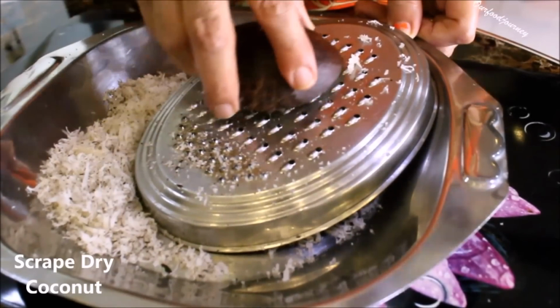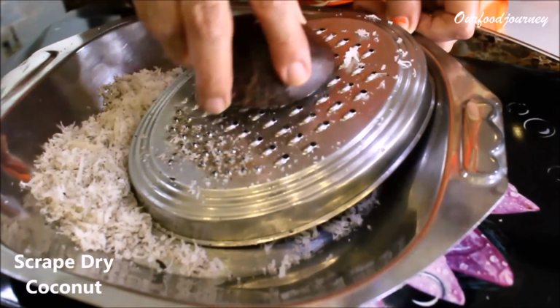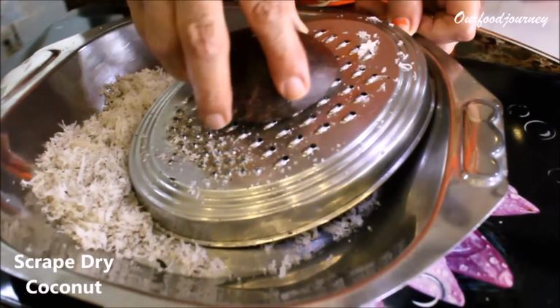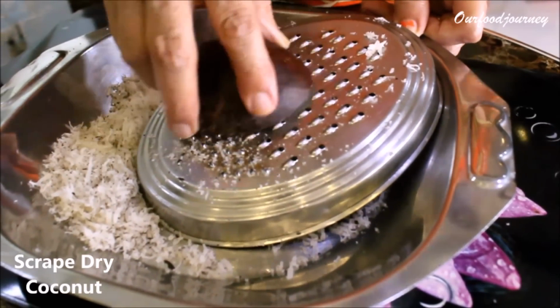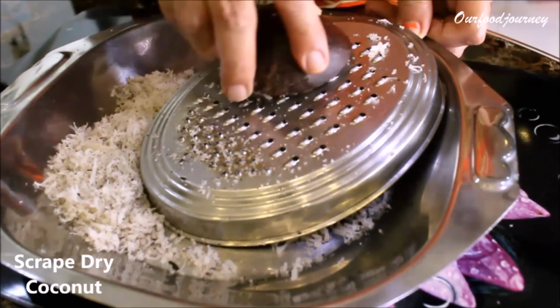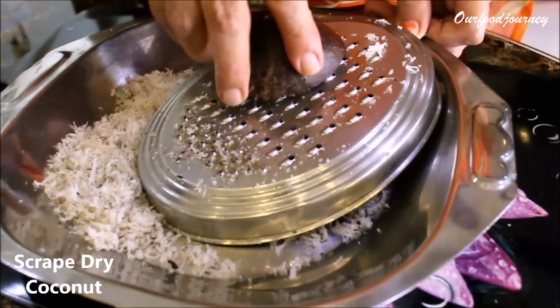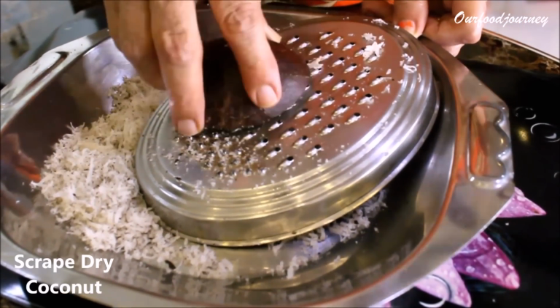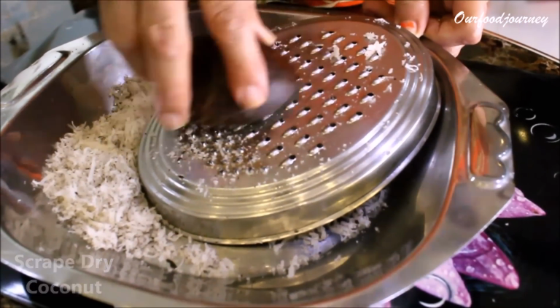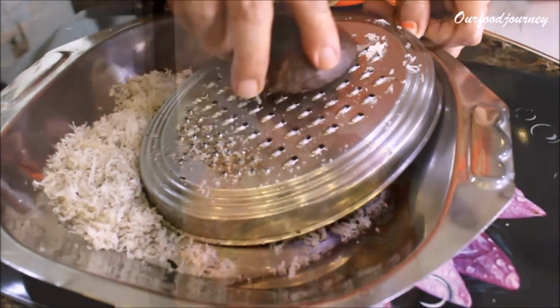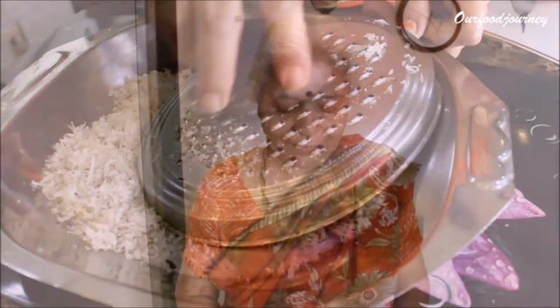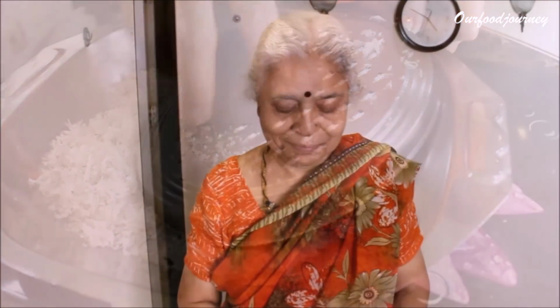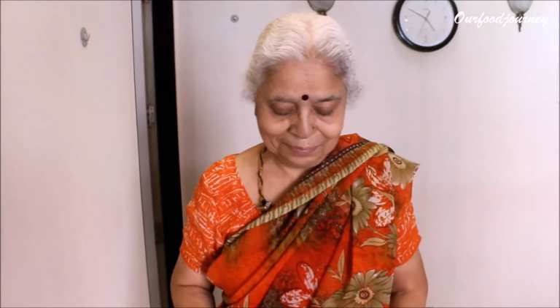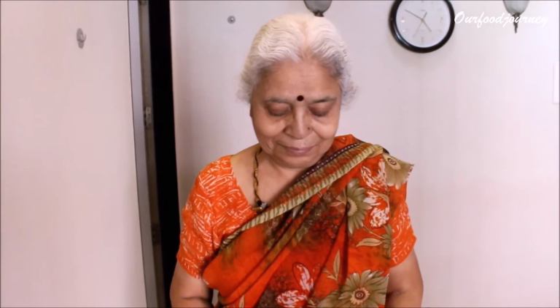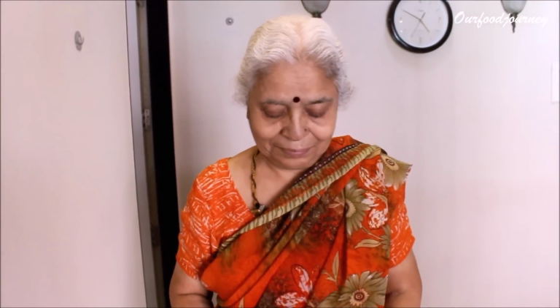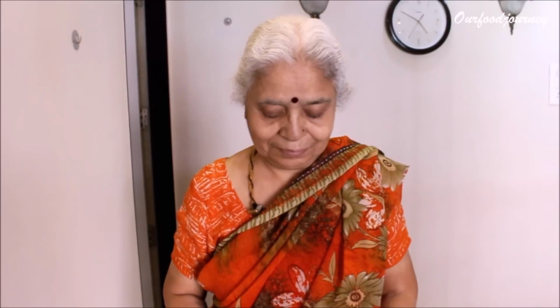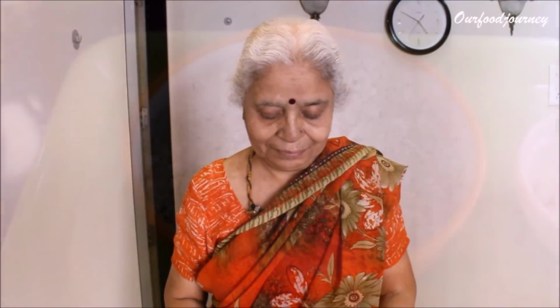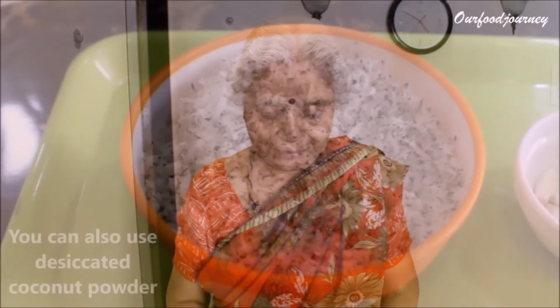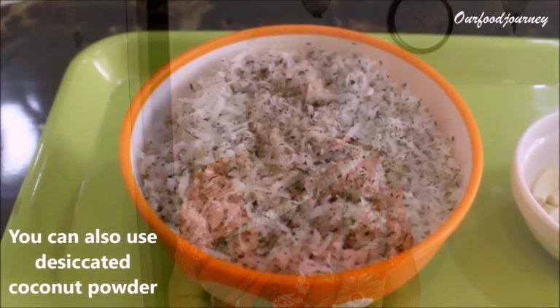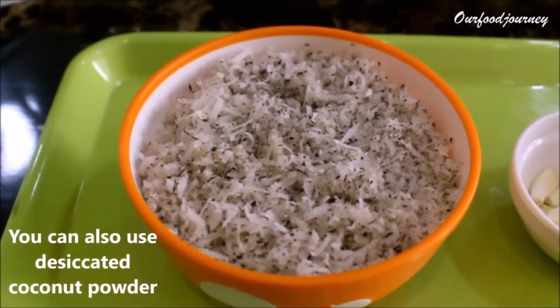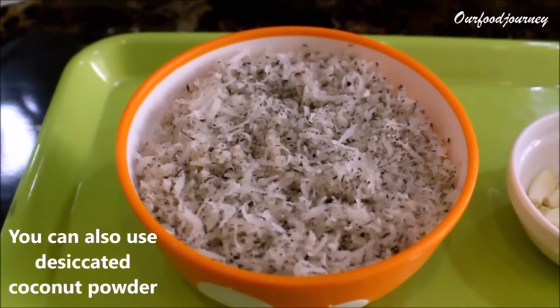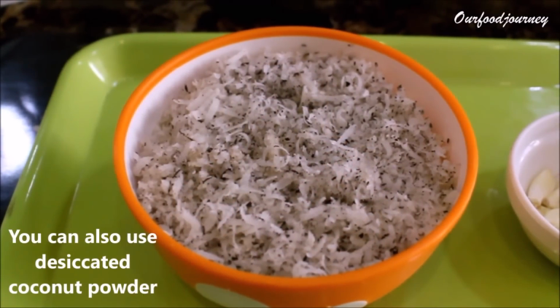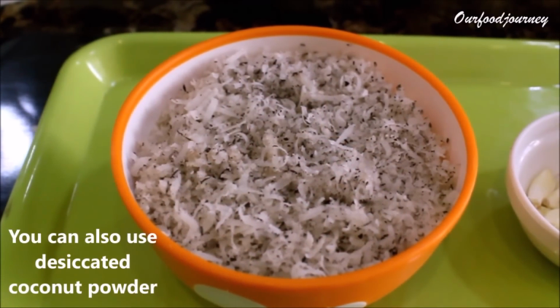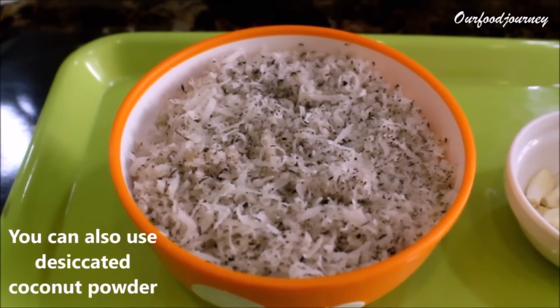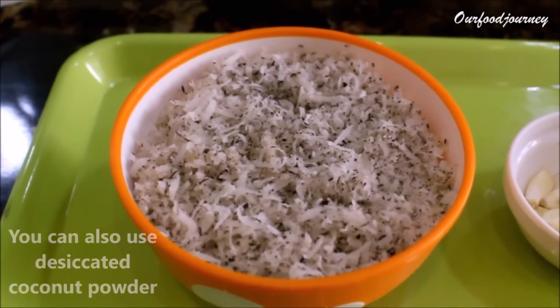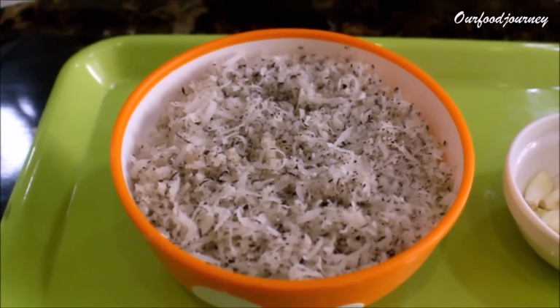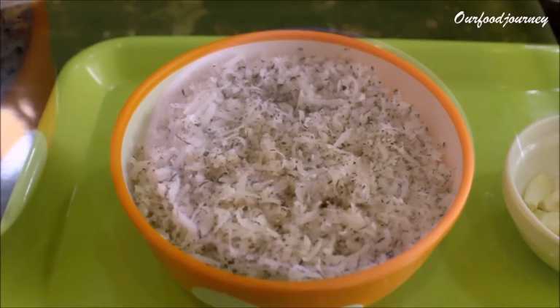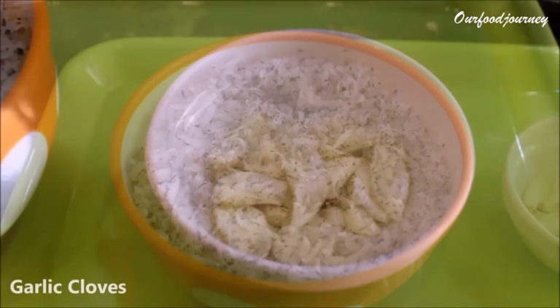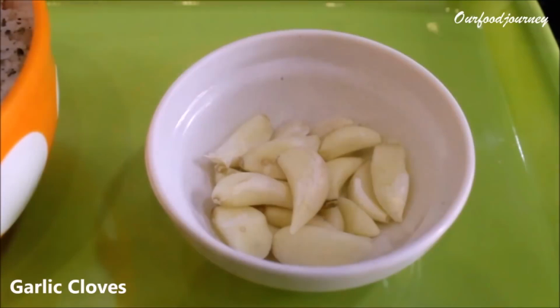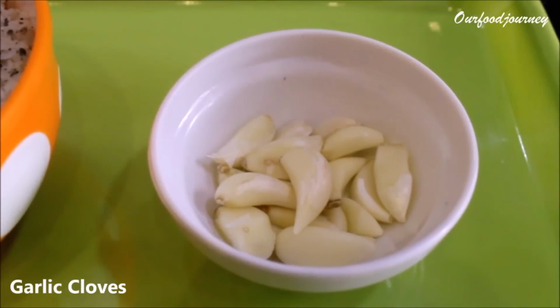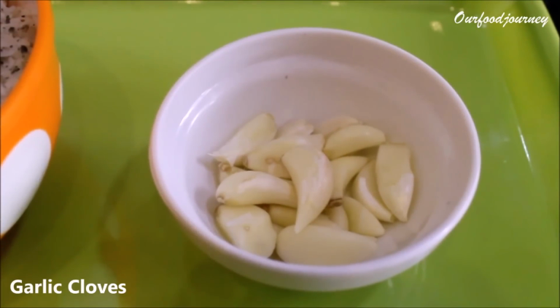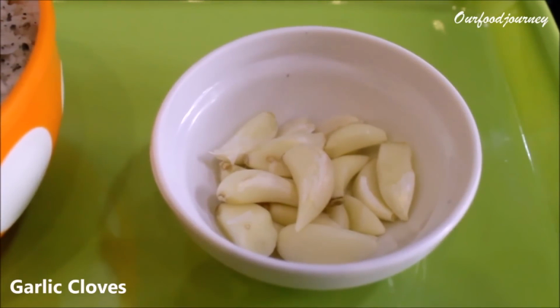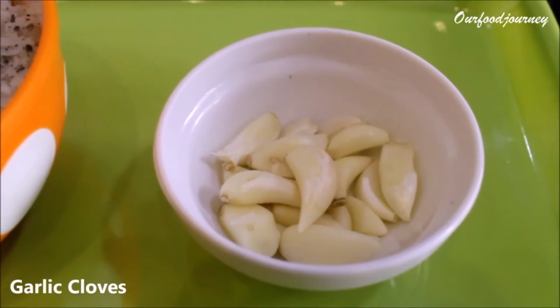She begins with scraping a dry coconut. Now if you don't get a dry coconut easily where you live, you could just use desiccated coconut powder — even that should do wonders. We also need garlic cloves, make sure that you peel them.